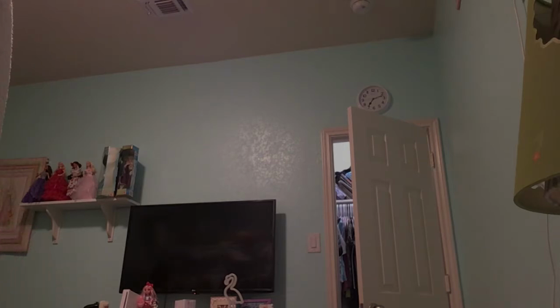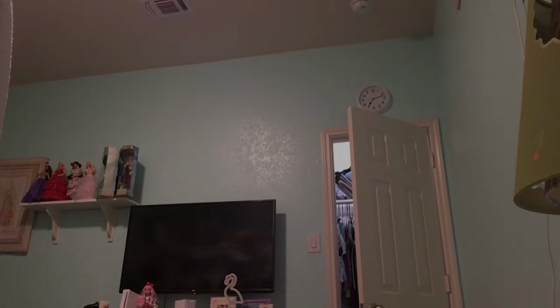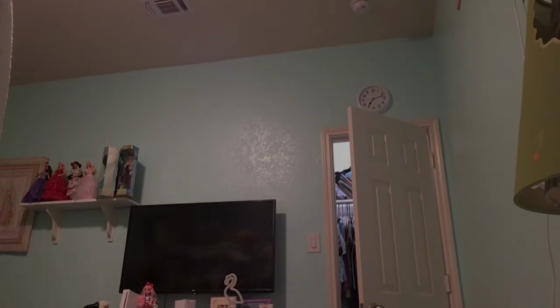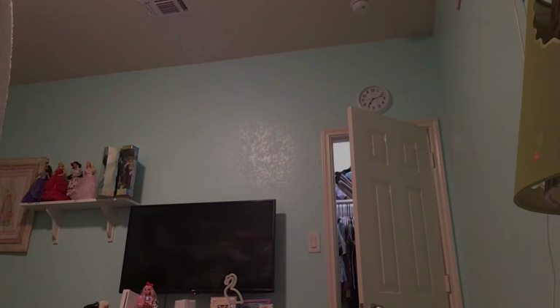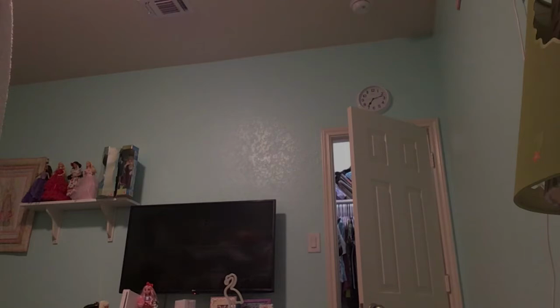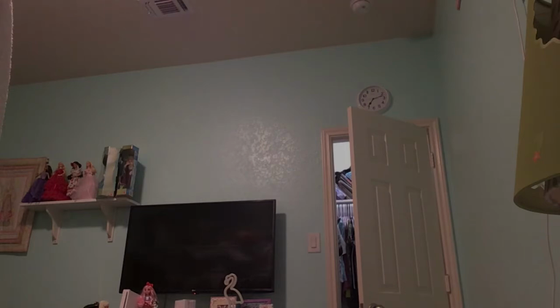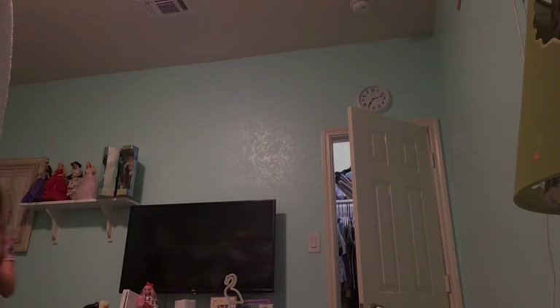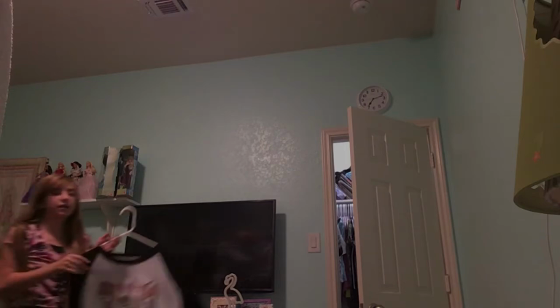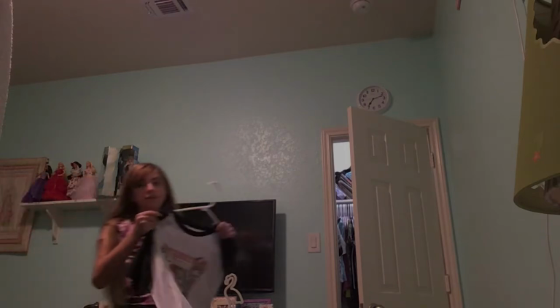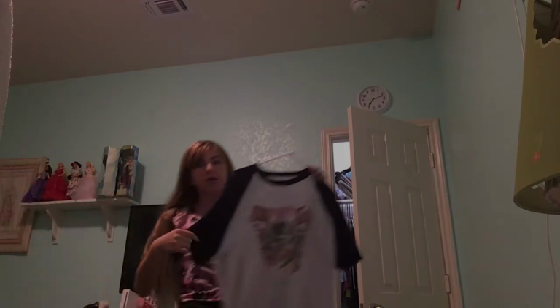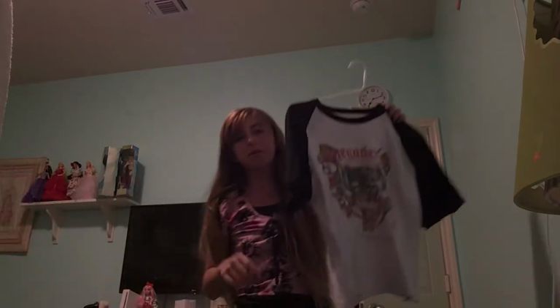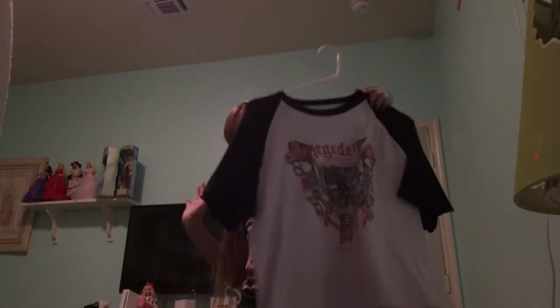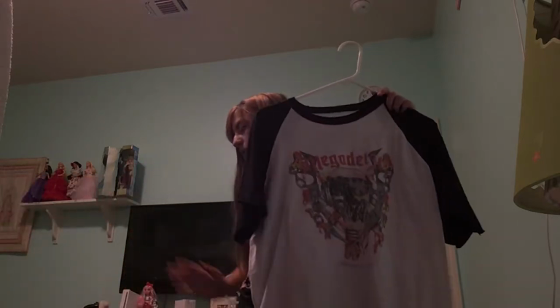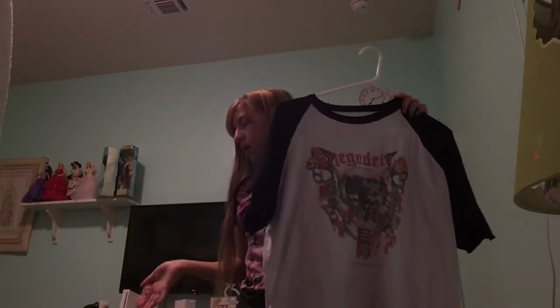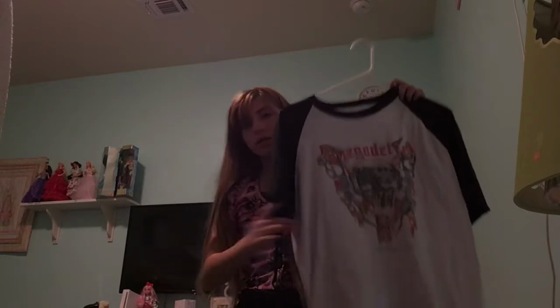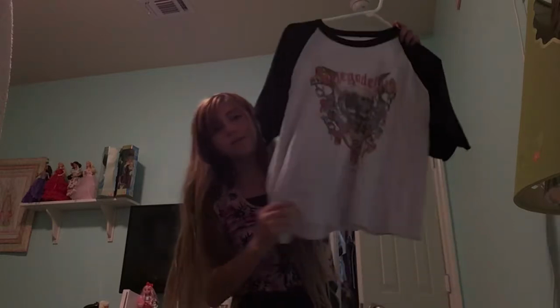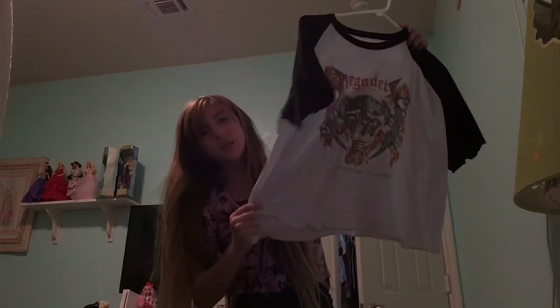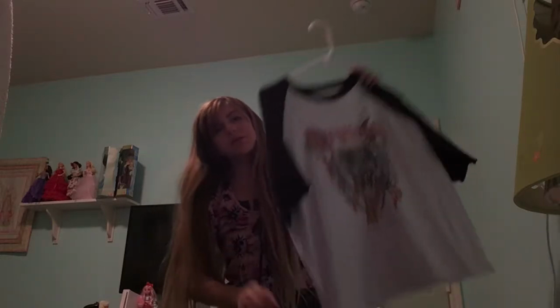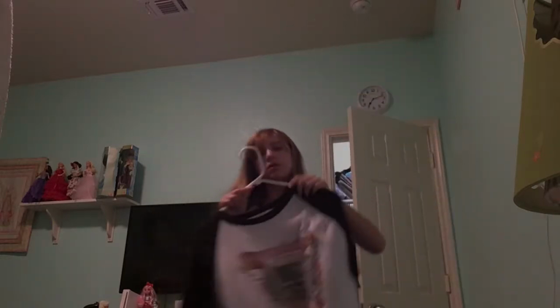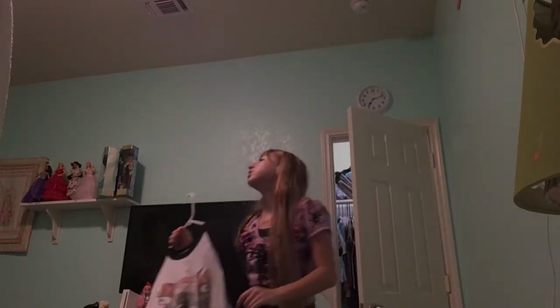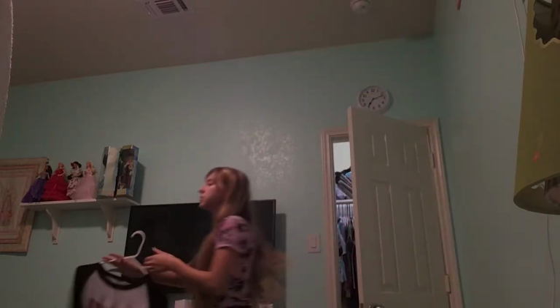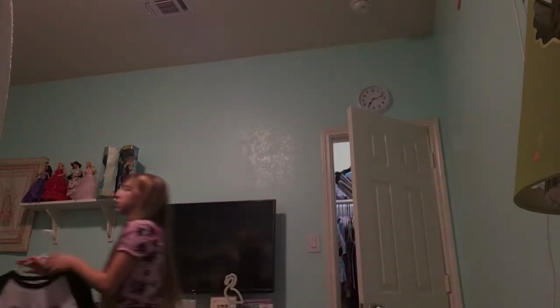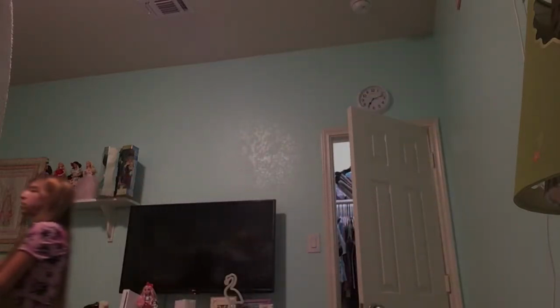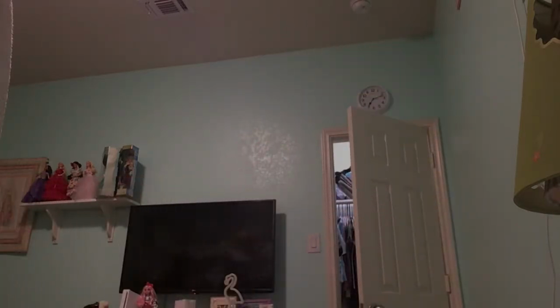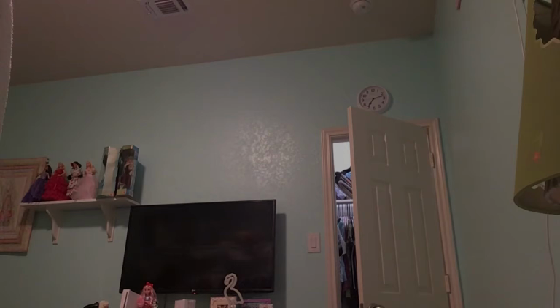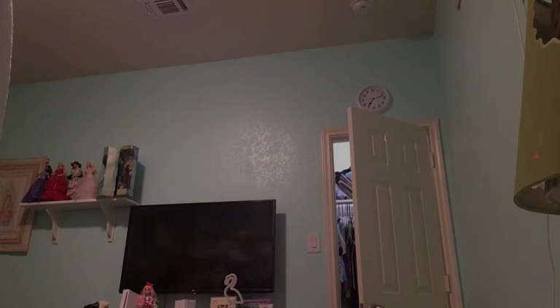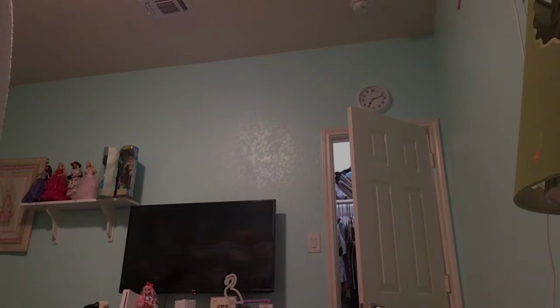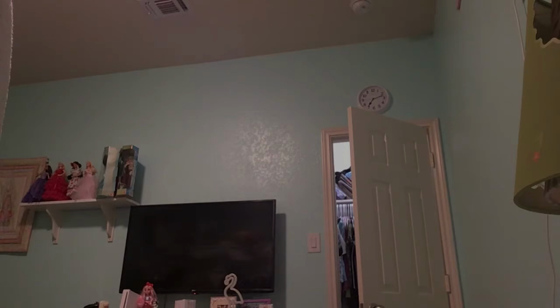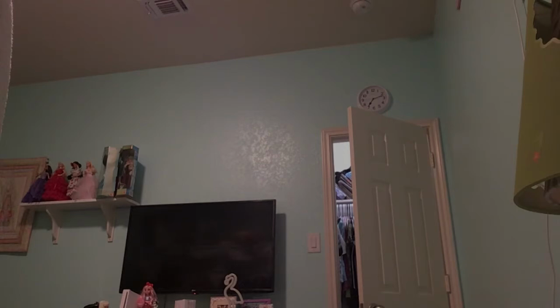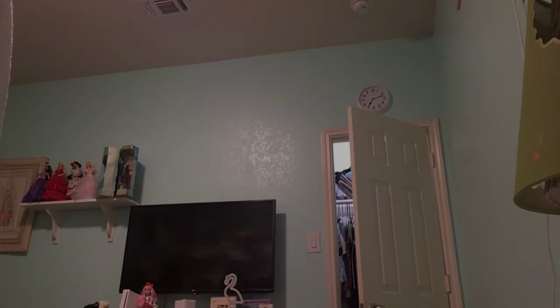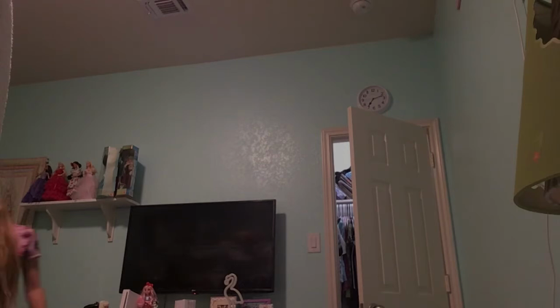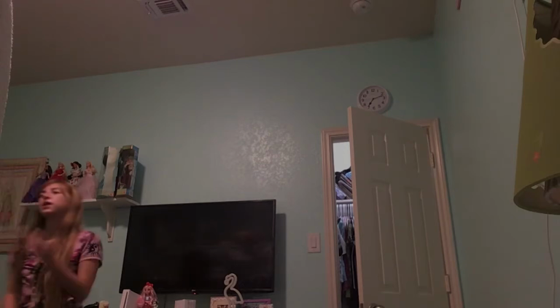Oh, by the way — this shirt could go with the jeans a lot. It could go with the hoodie and the jeans. It's a cool little metal t-shirt that my brother got me, or gave me.